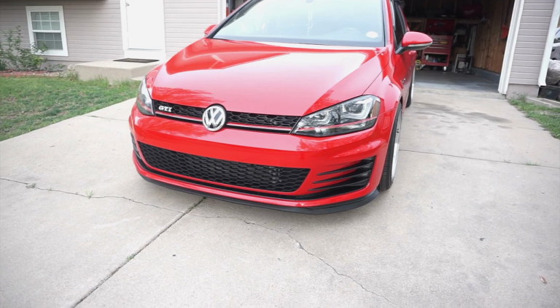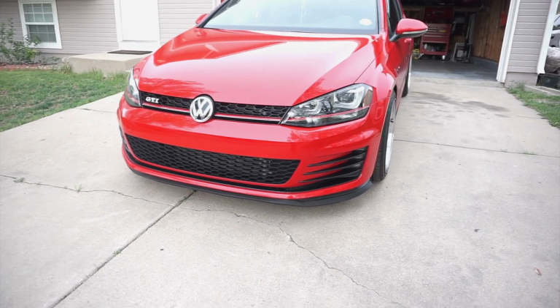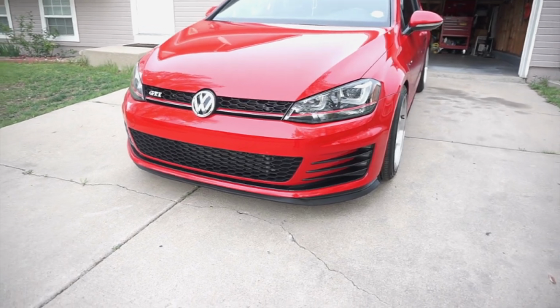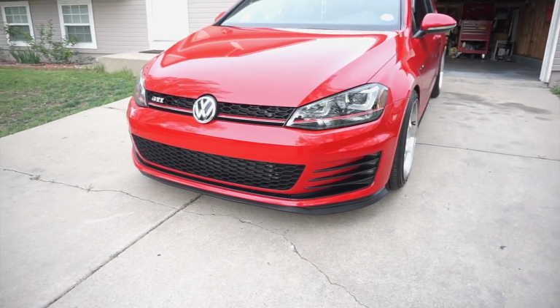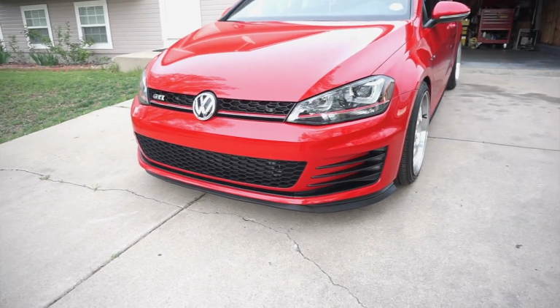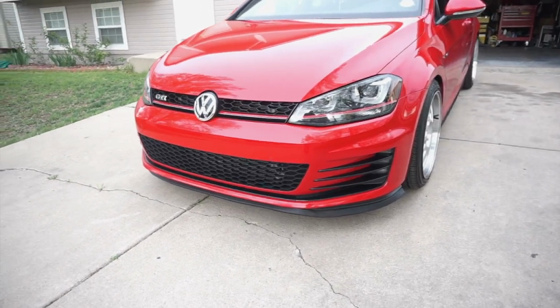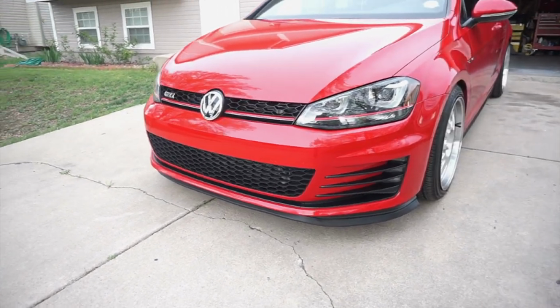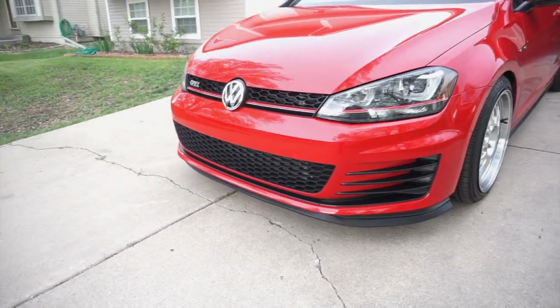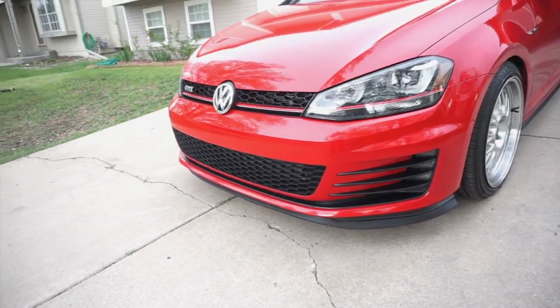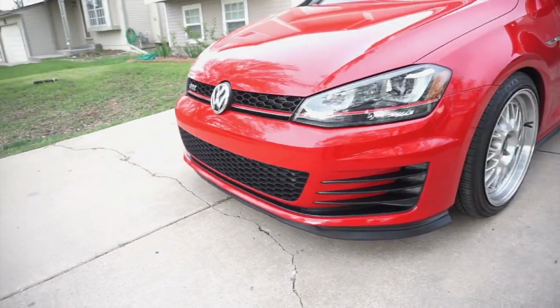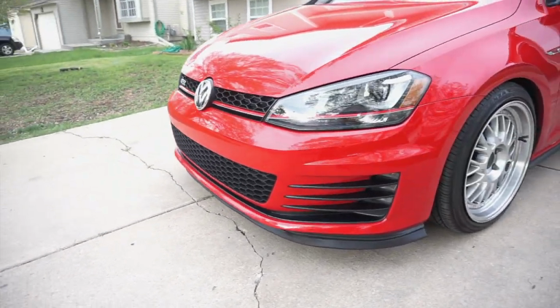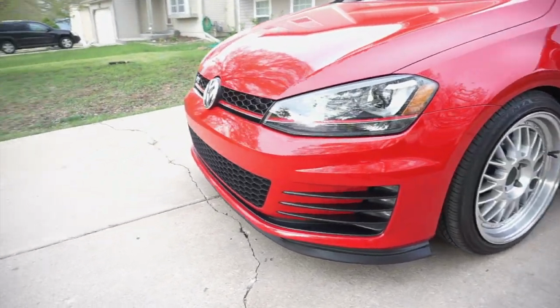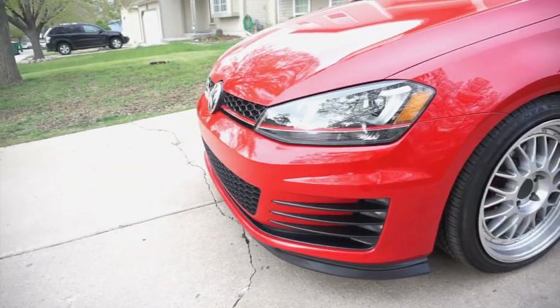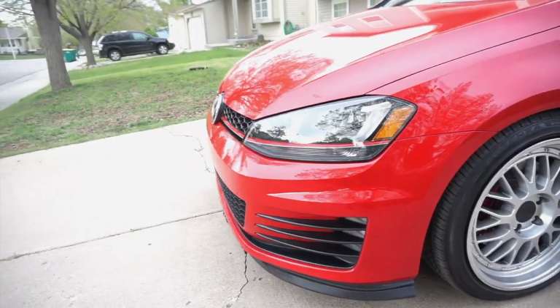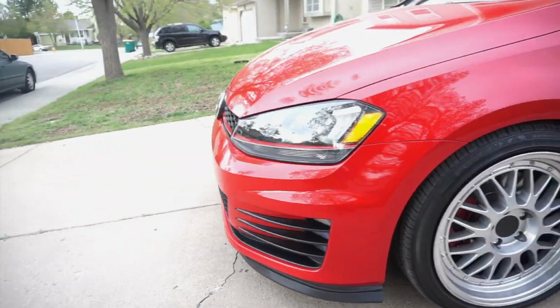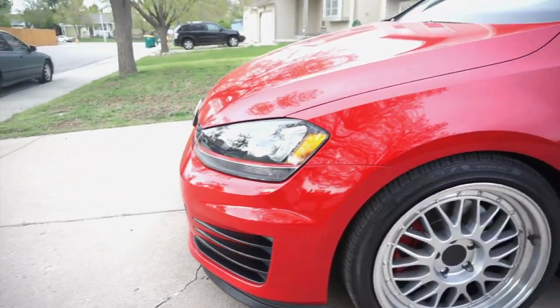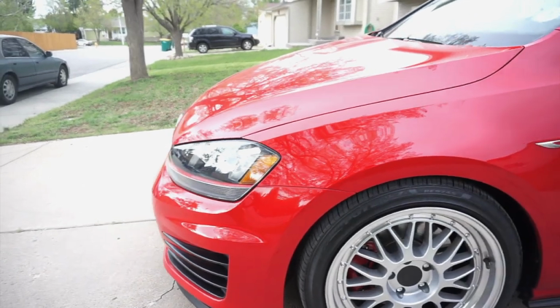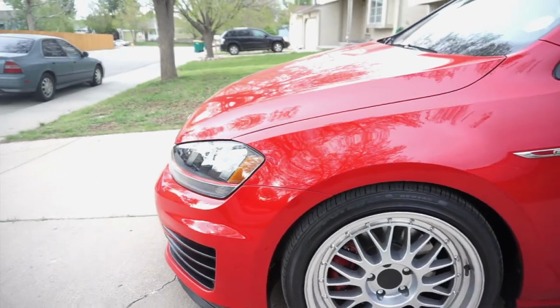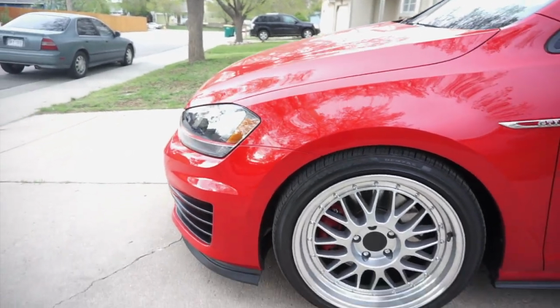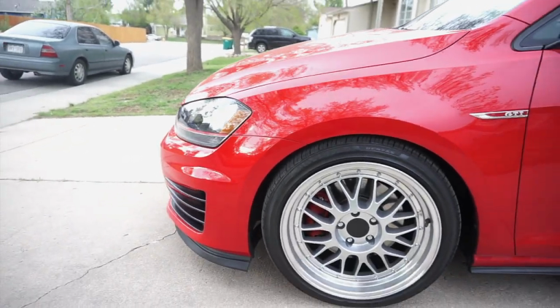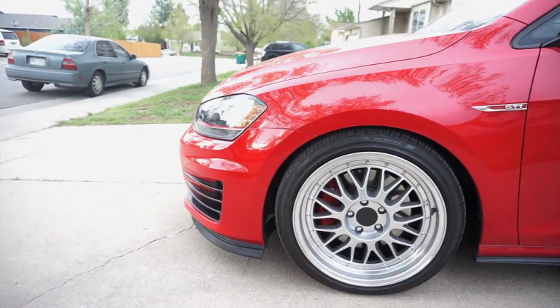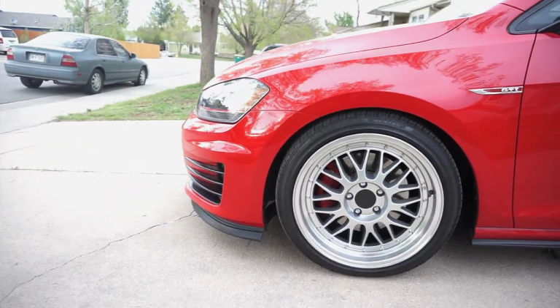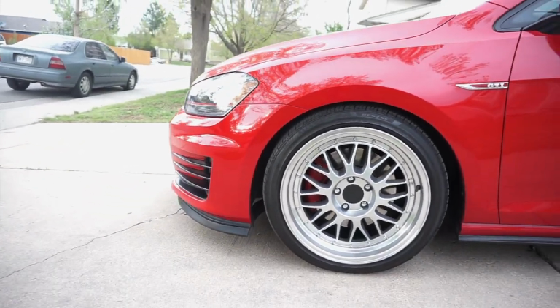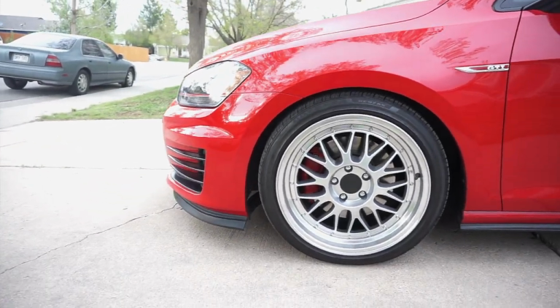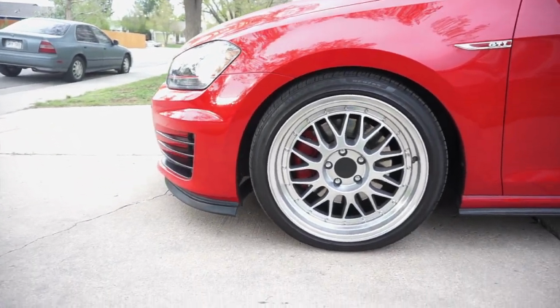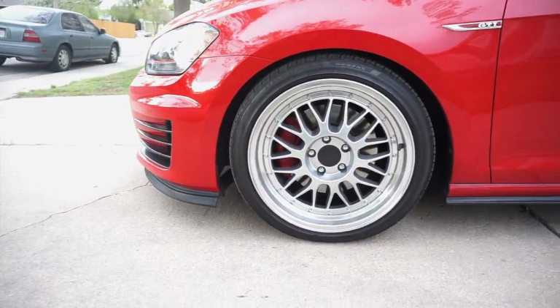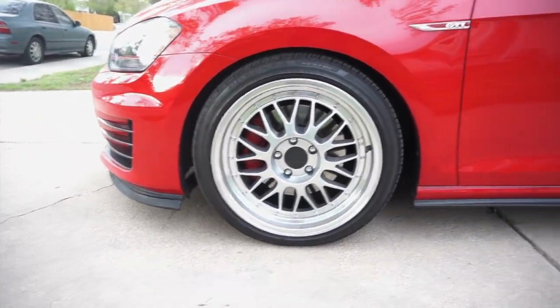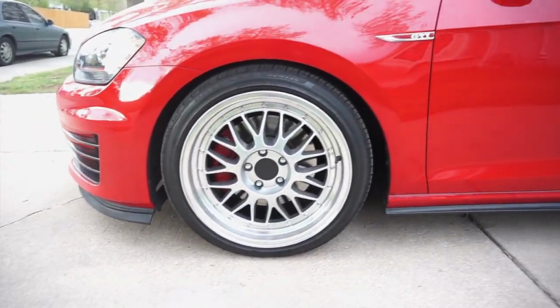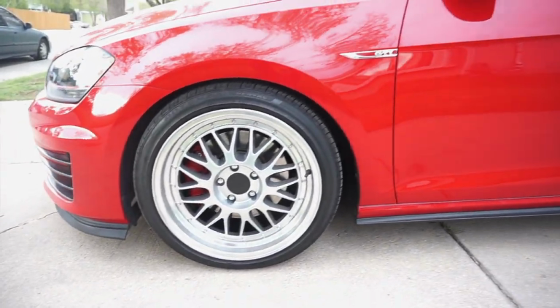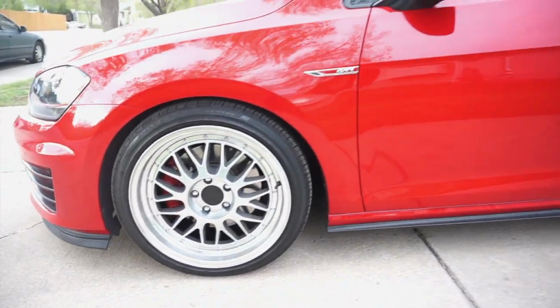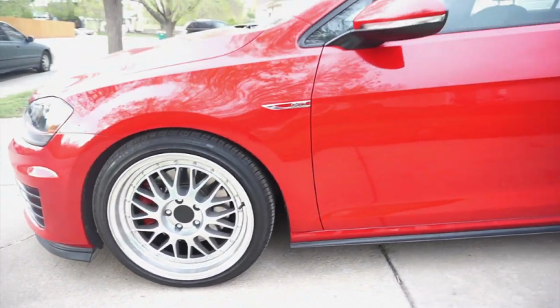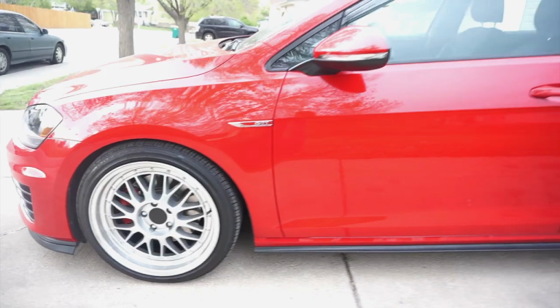What's up everybody, welcome back and thank you for joining me once again in another video. Today I'm going to be telling you about the wheels, wheel specs, and suspension that I'm currently running on the GTI.